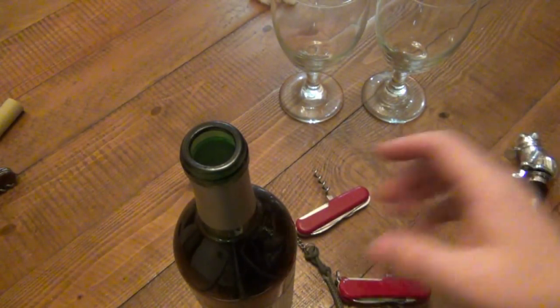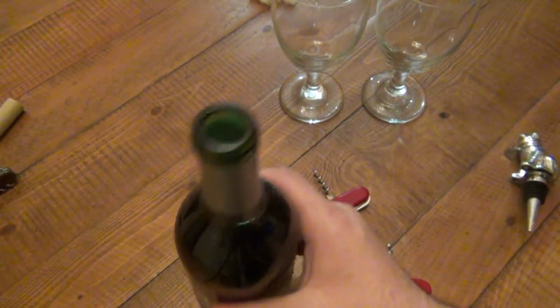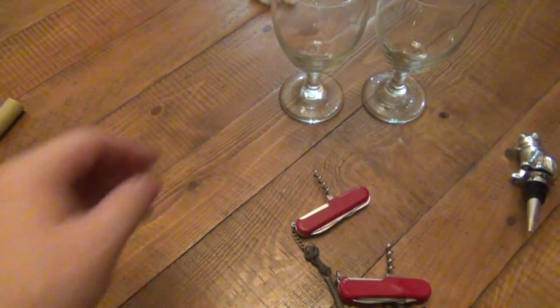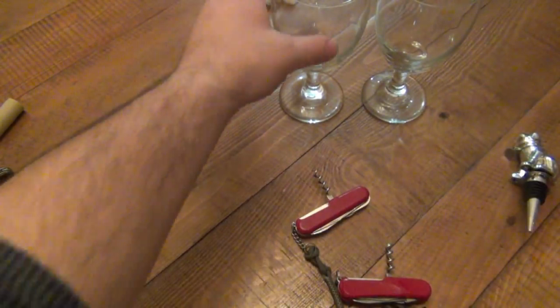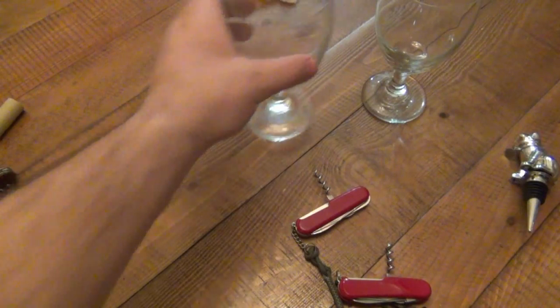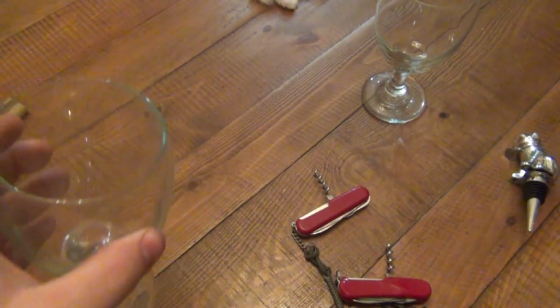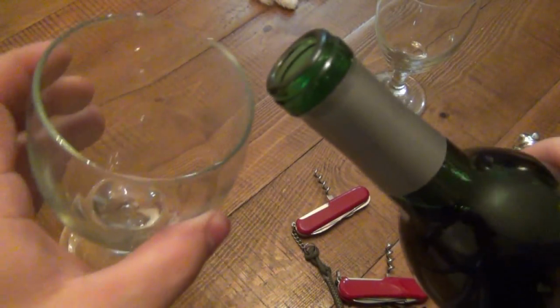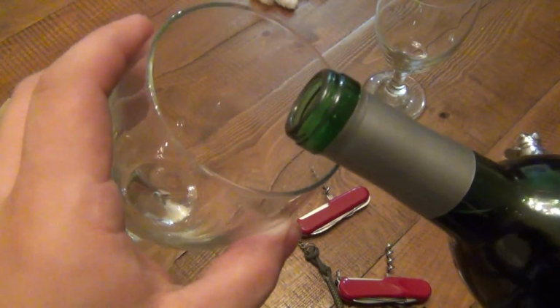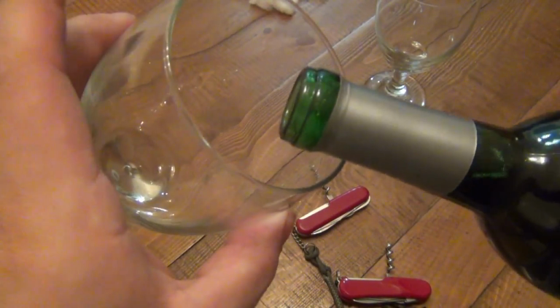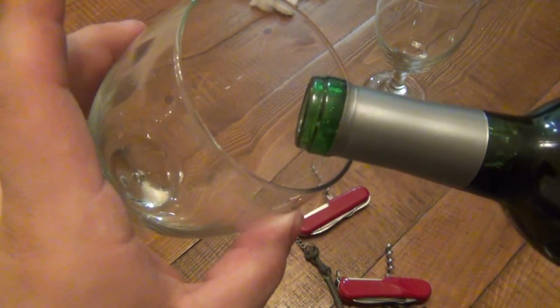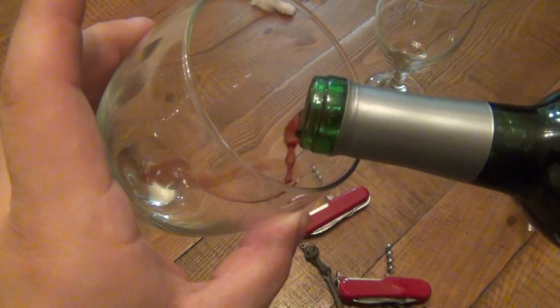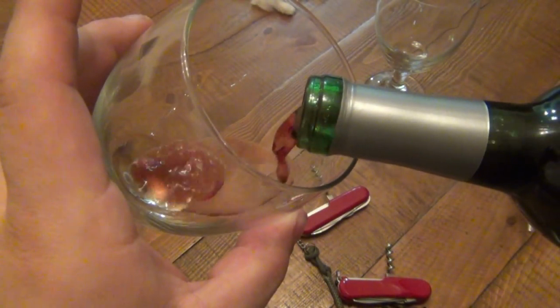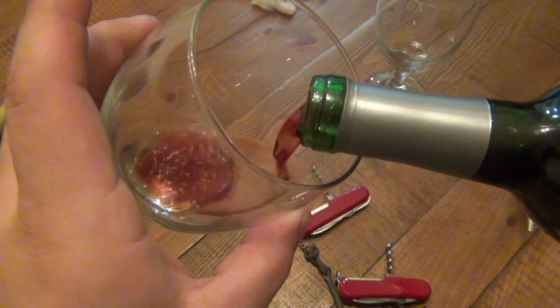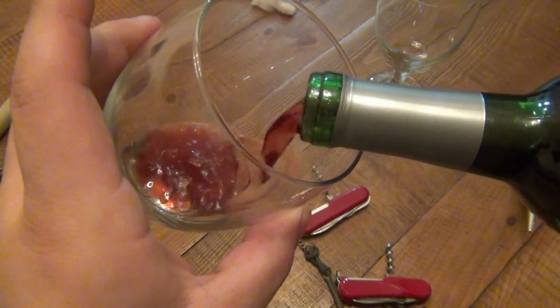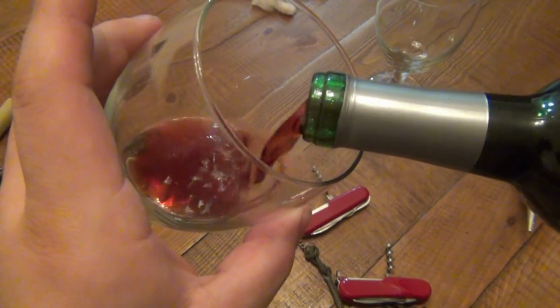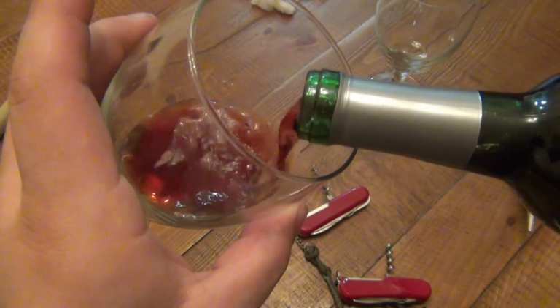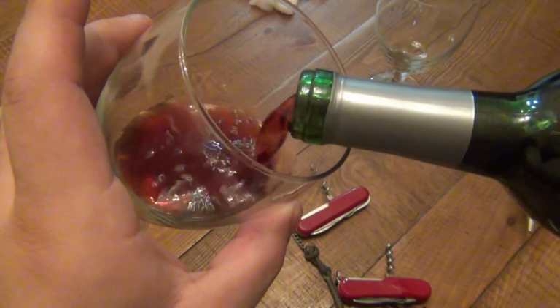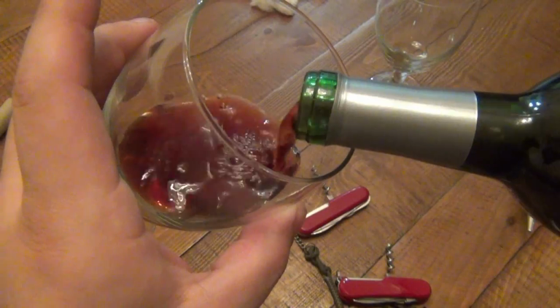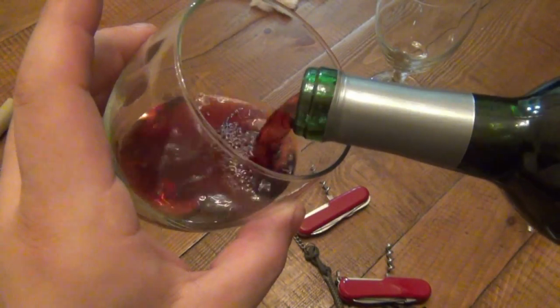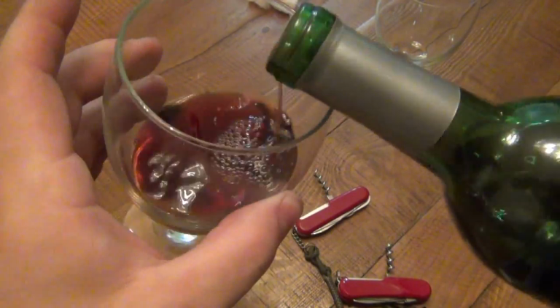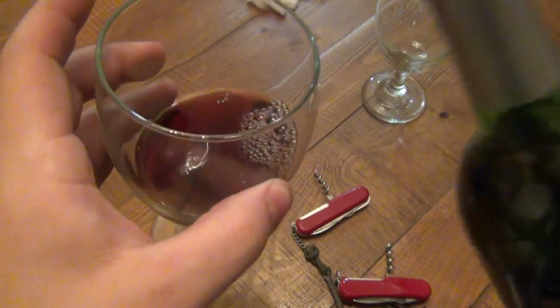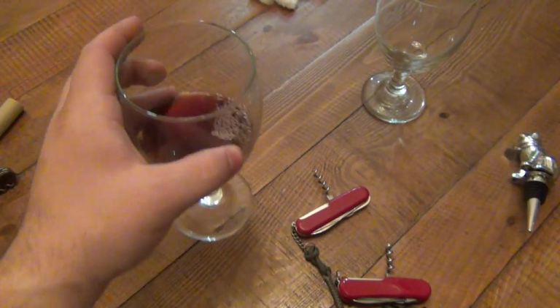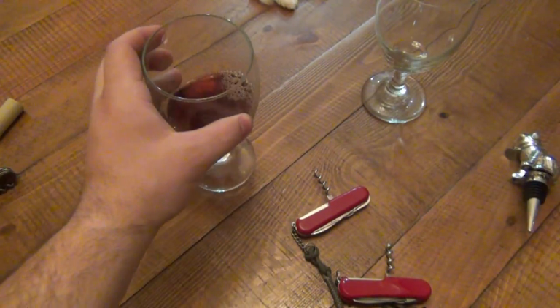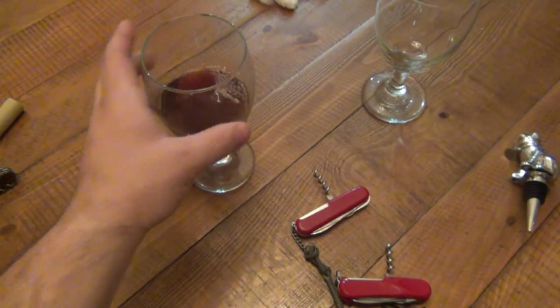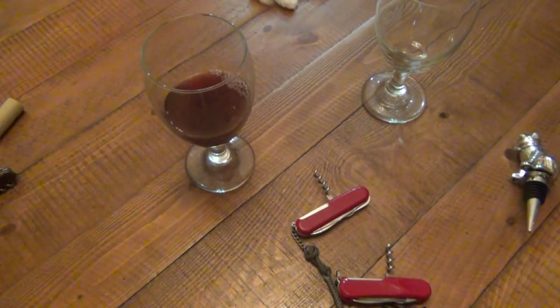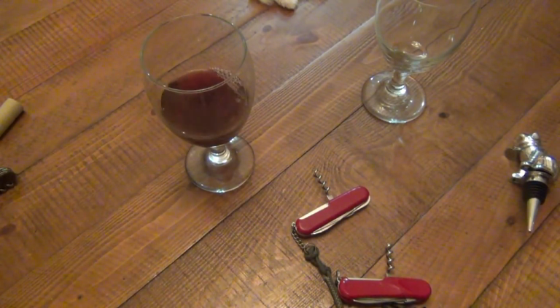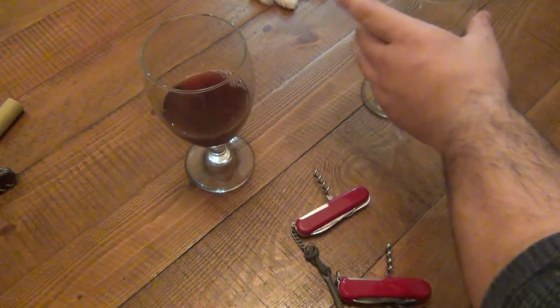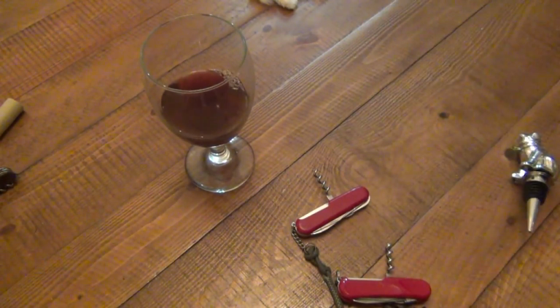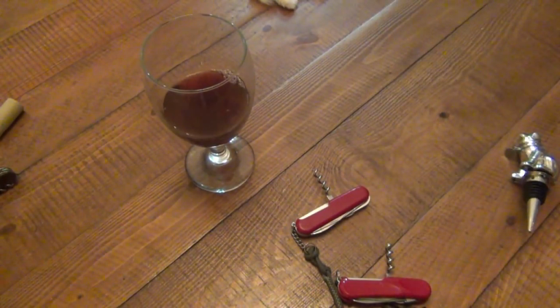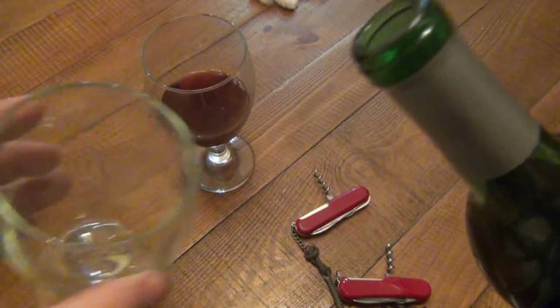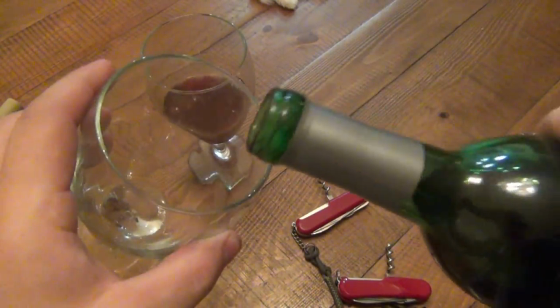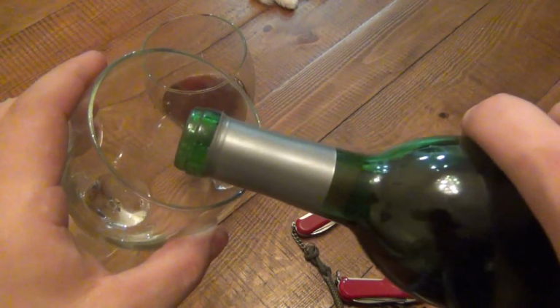So that's pretty much it — that's how you use the corkscrew on a Swiss Army knife. Thanks for watching, guys. Hope you have a great day and I will see you soon. Take care.